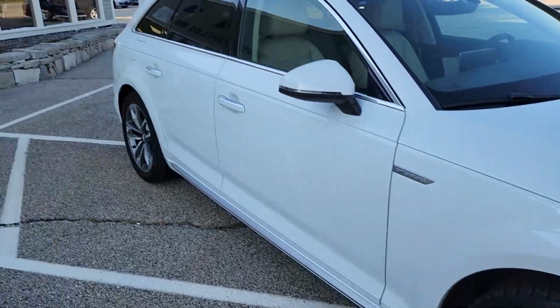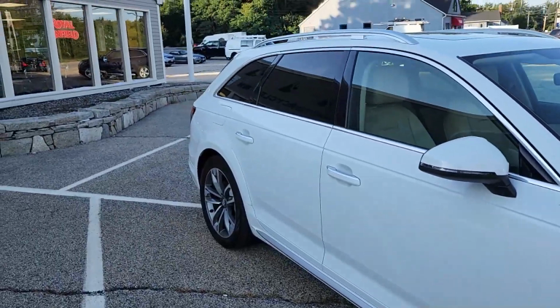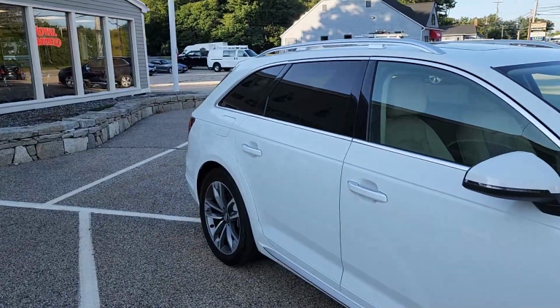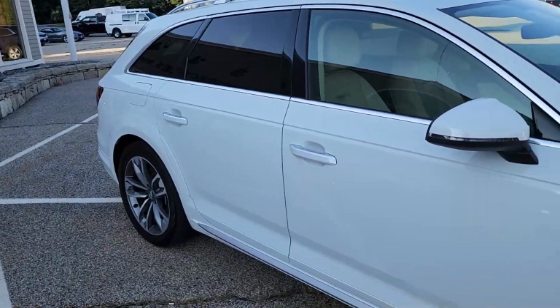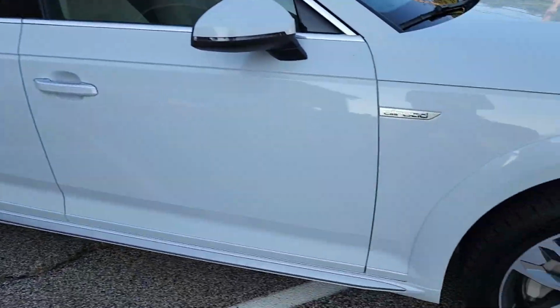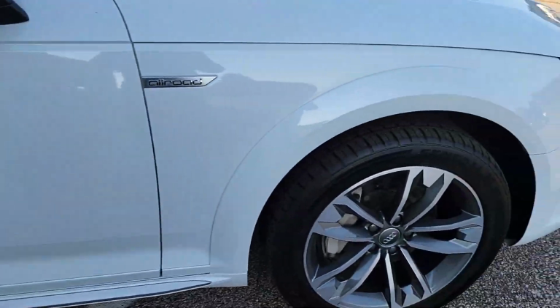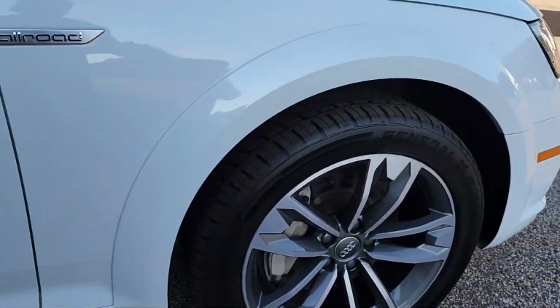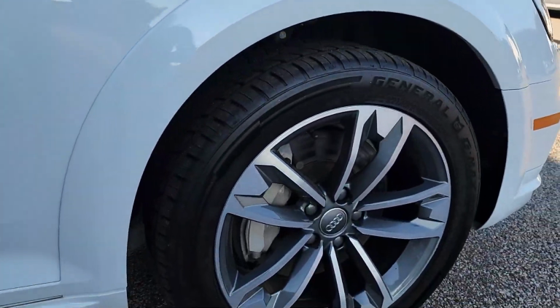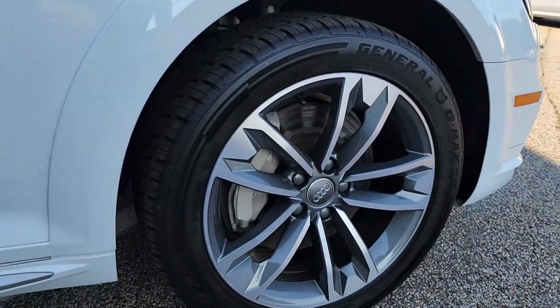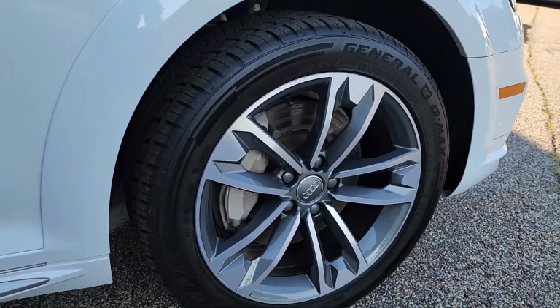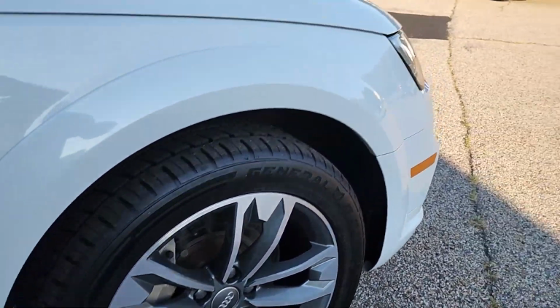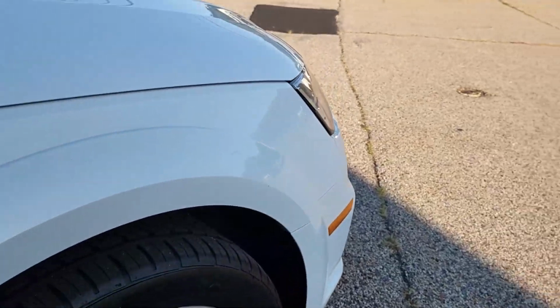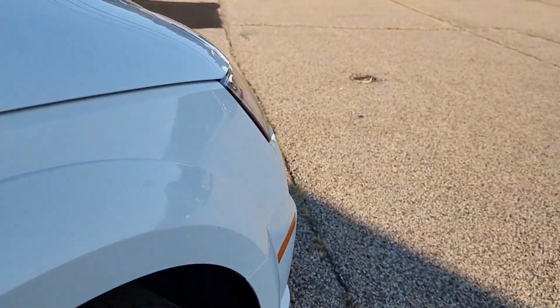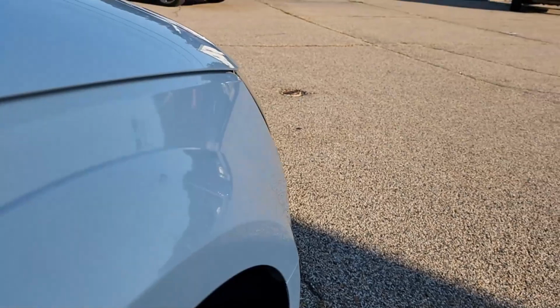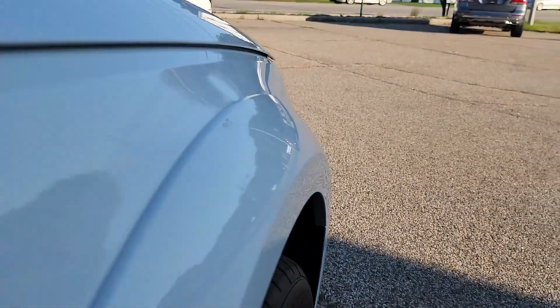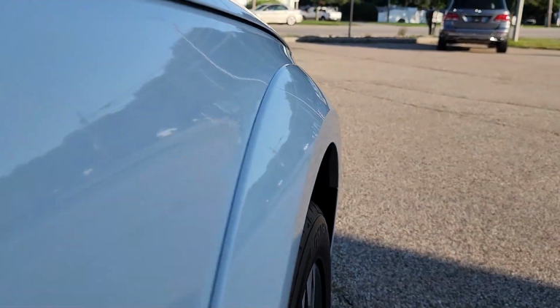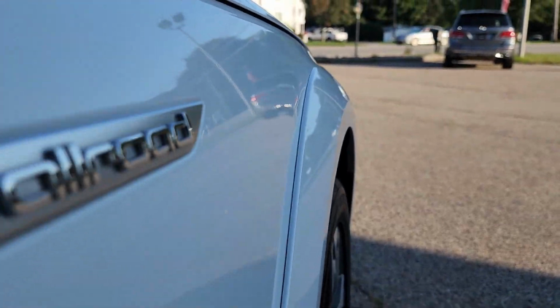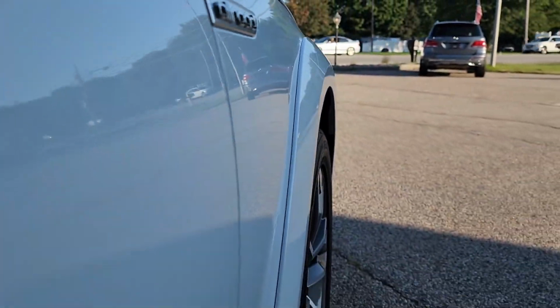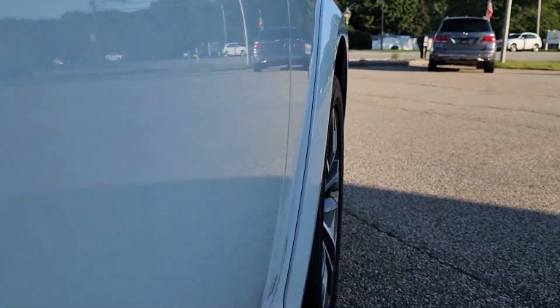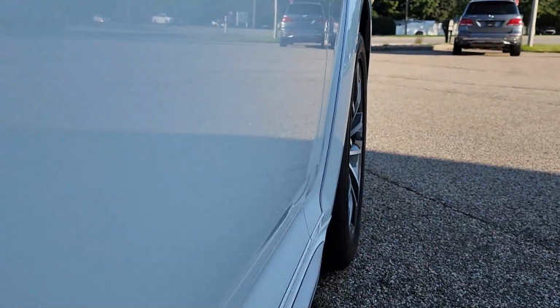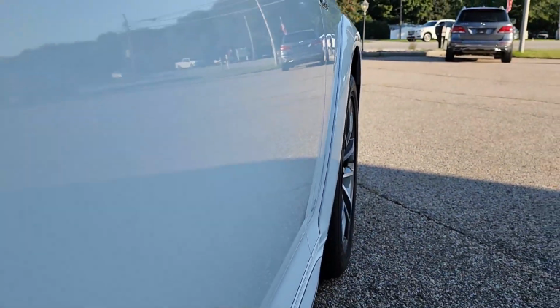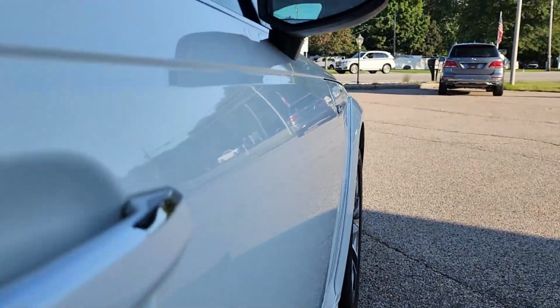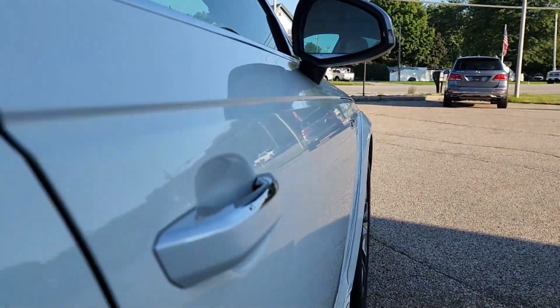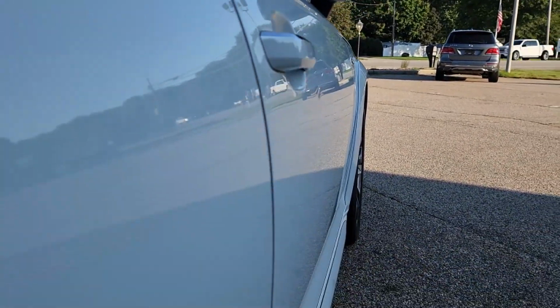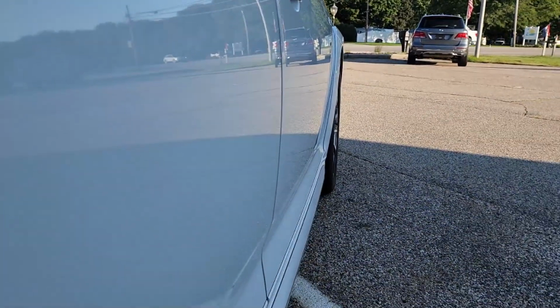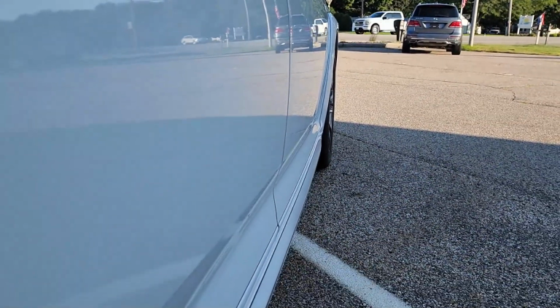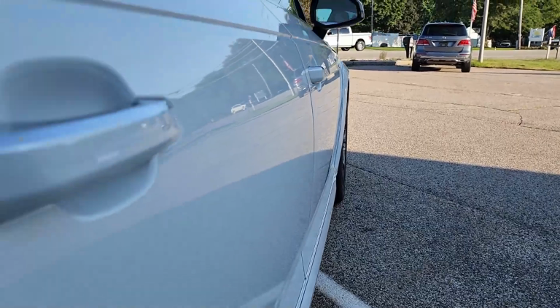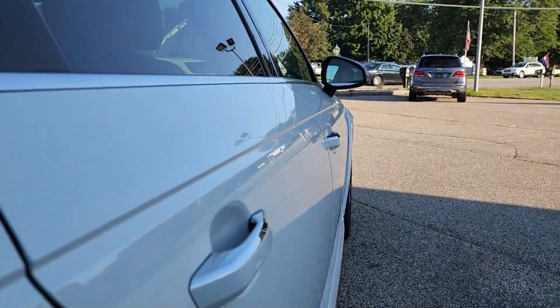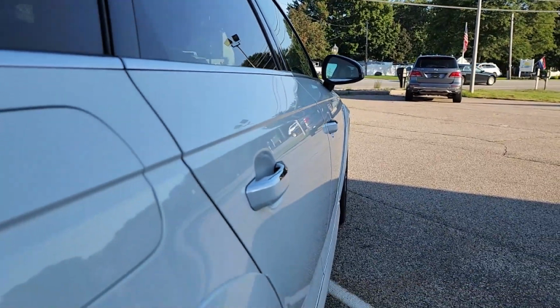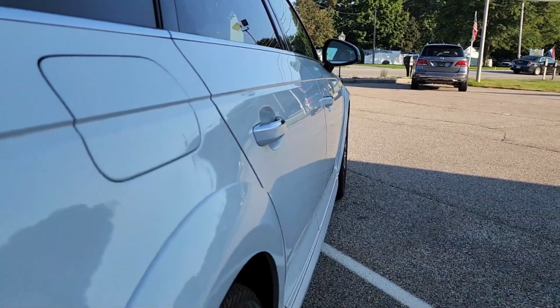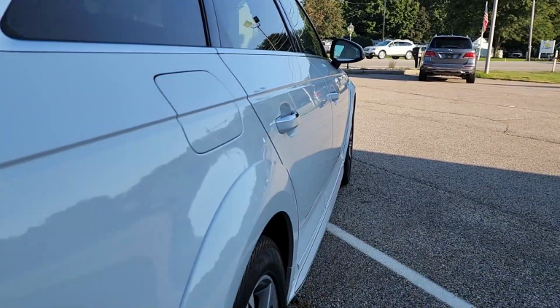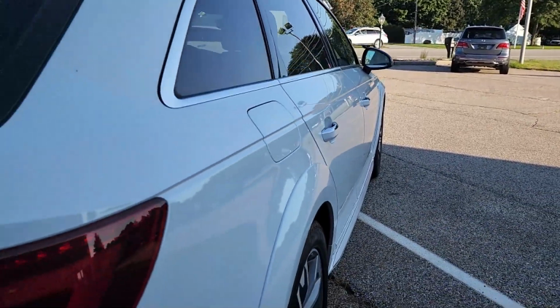Moving here to the passenger side of the vehicle, another wheel is in very nice condition, and going very close to the bodywork looking for any dings, dents, or scratching — all the way to the back it looks fantastic.